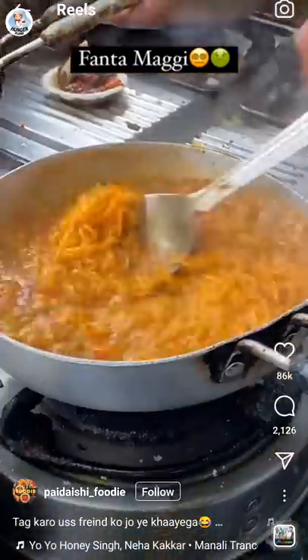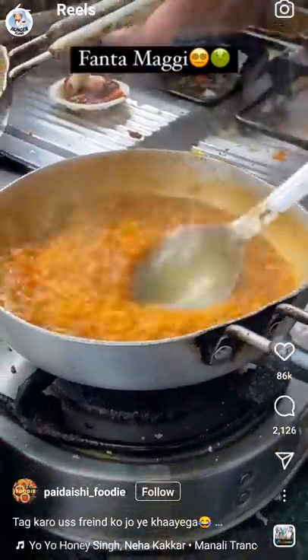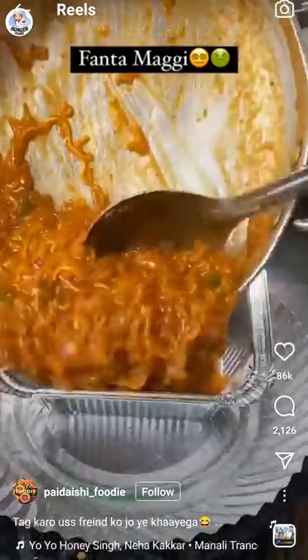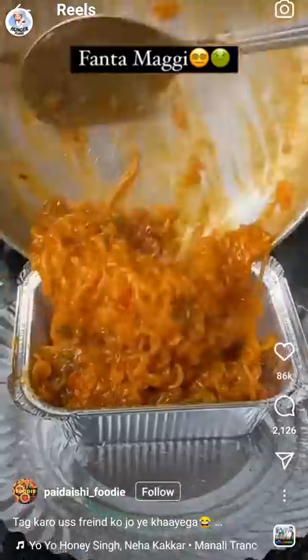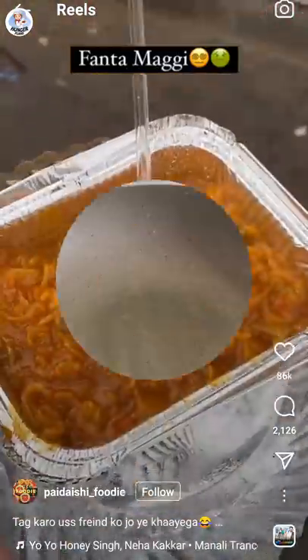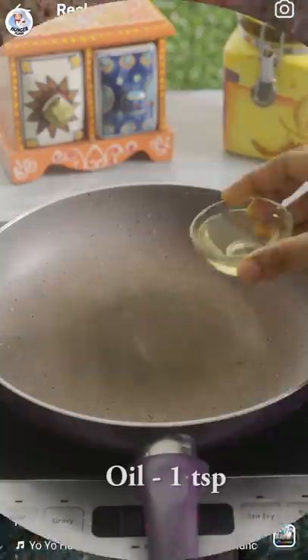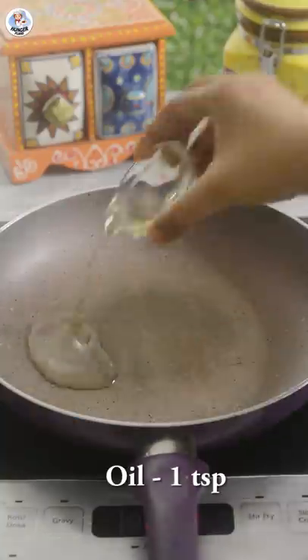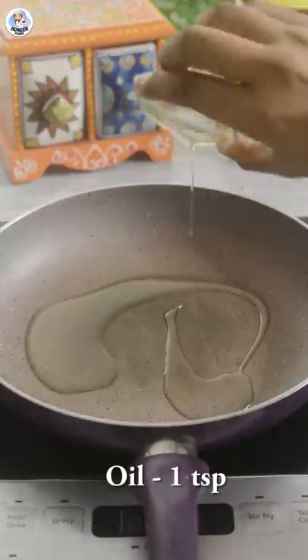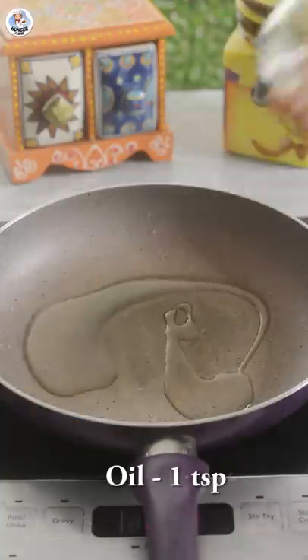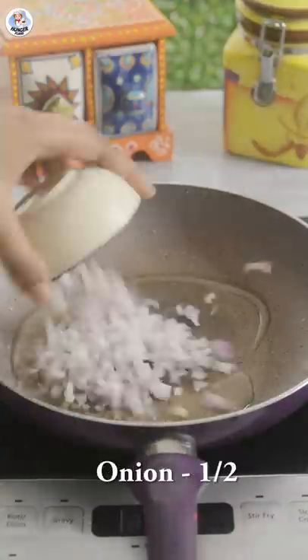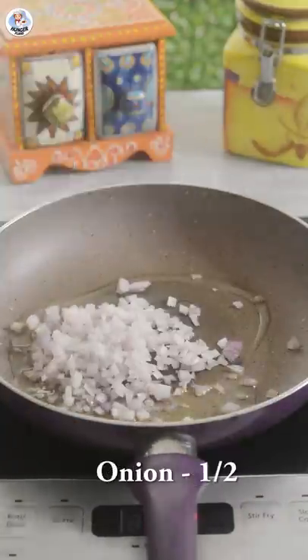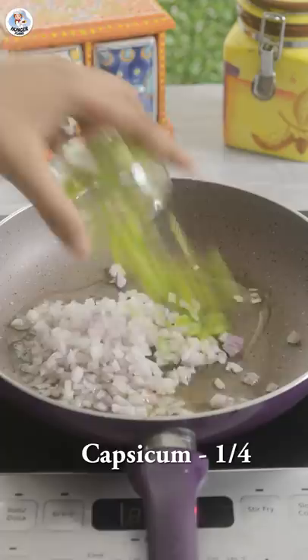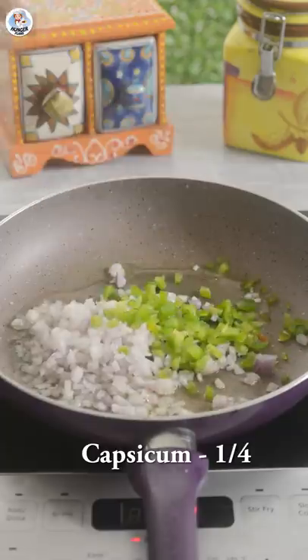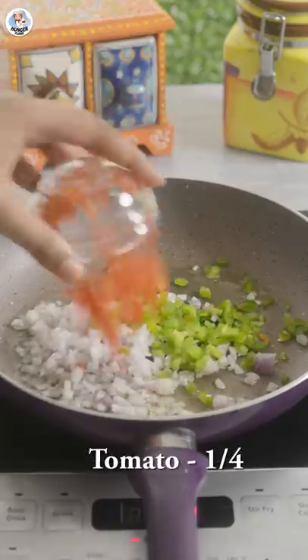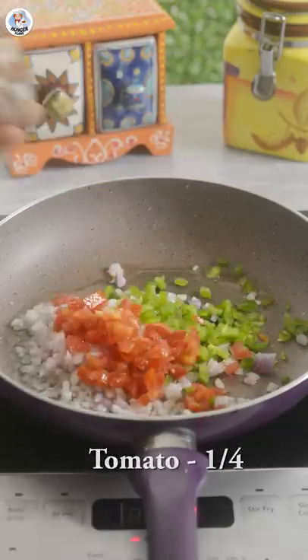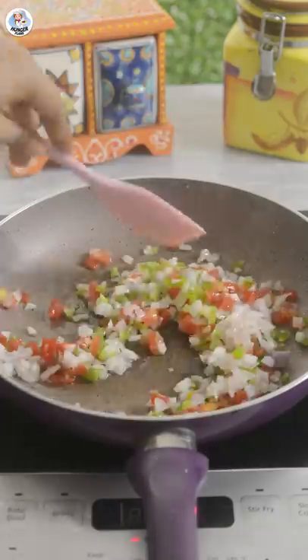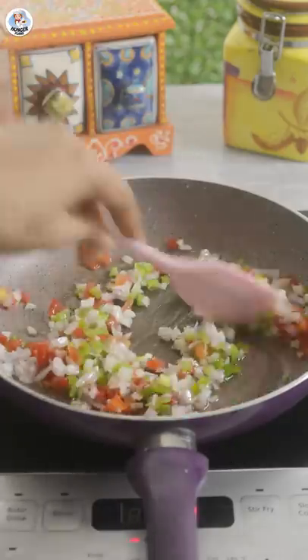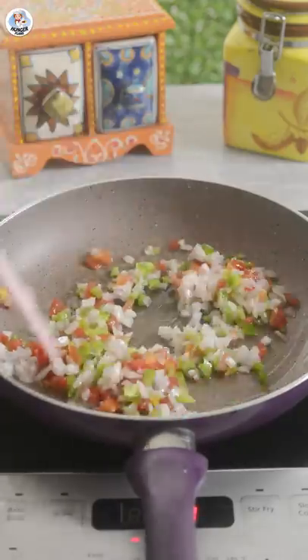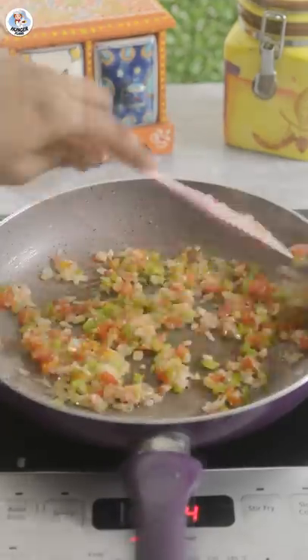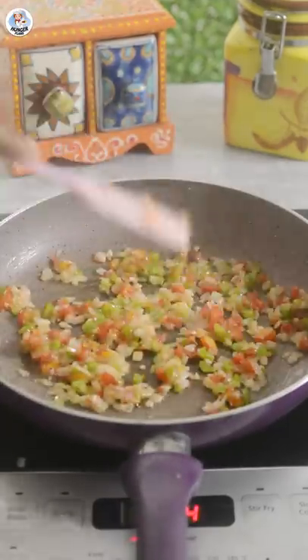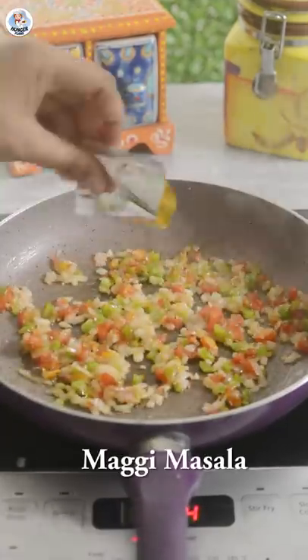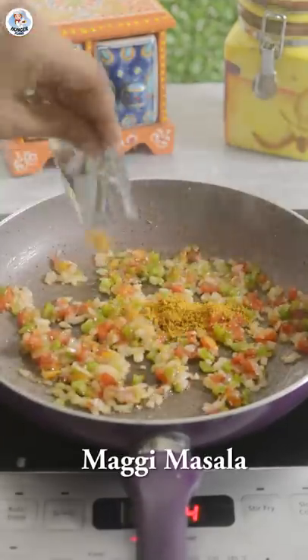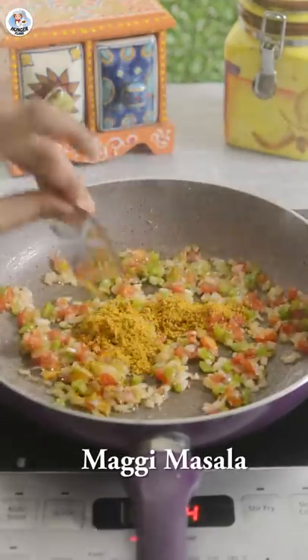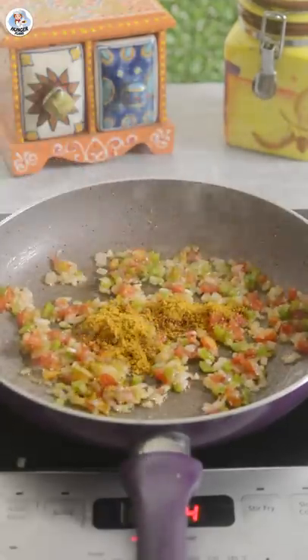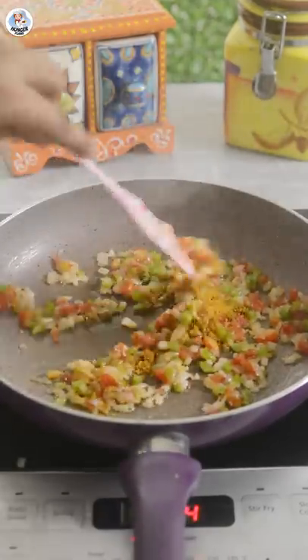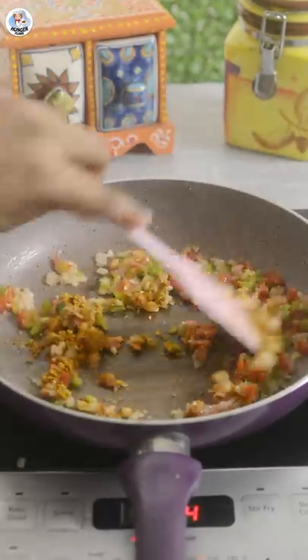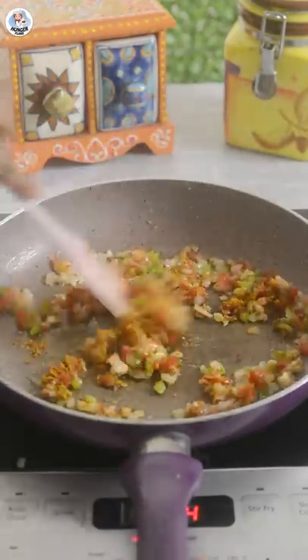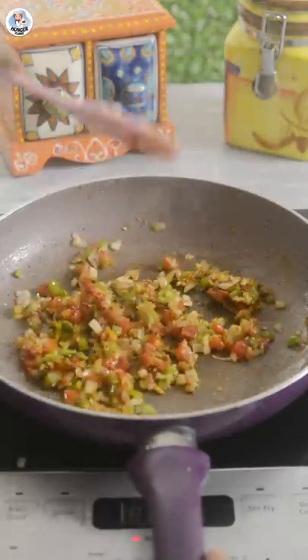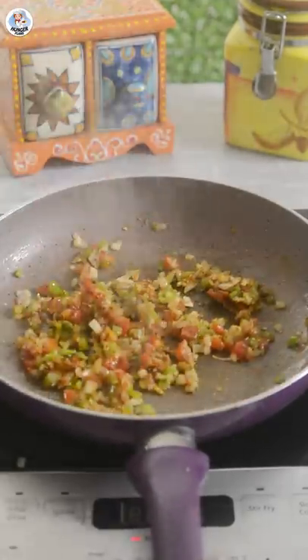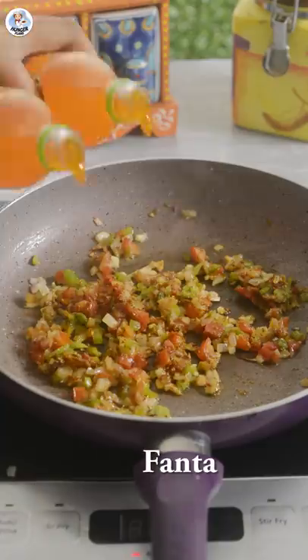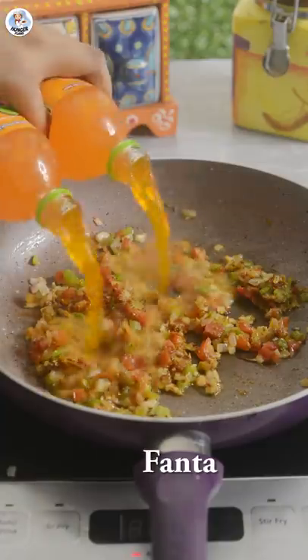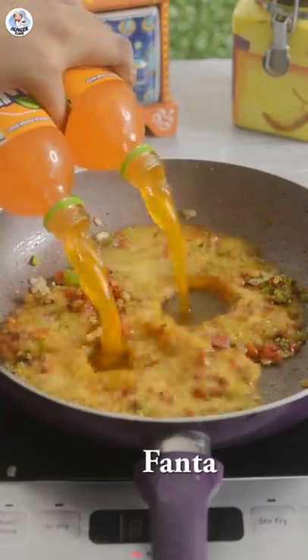In a pan, add one tablespoon oil, half an onion, one-fourth capsicum, one-fourth of tomato, and sauté for four to five minutes. Then add one sachet of Maggi masala, mix, and add two small bottles of Fanta.